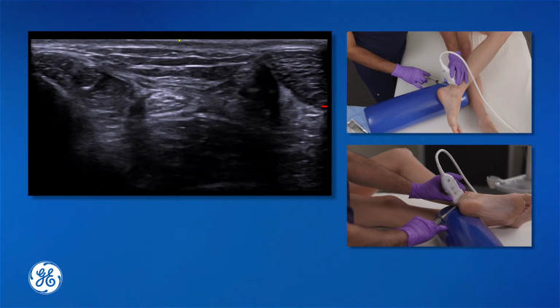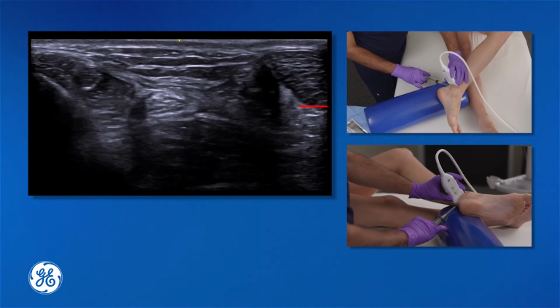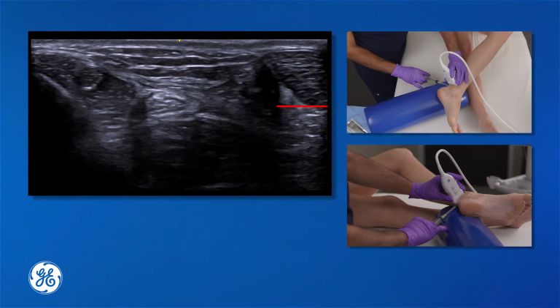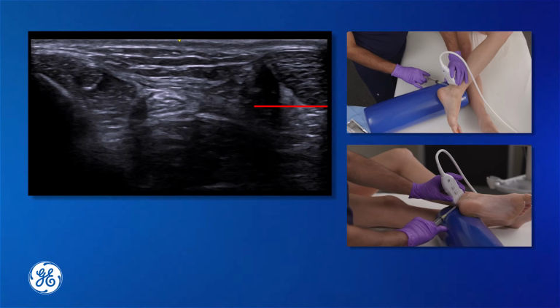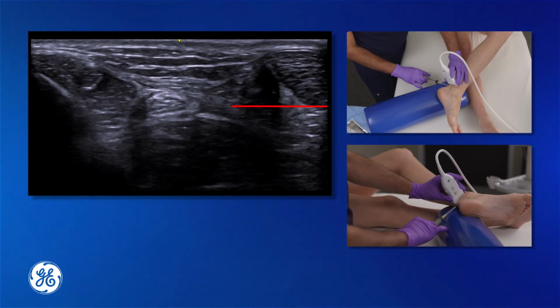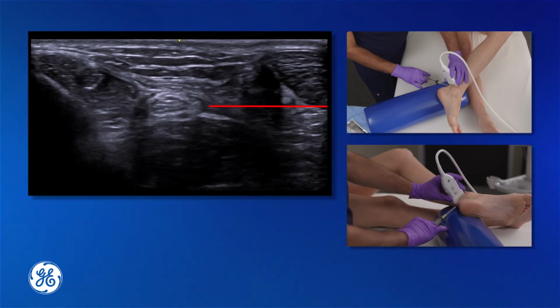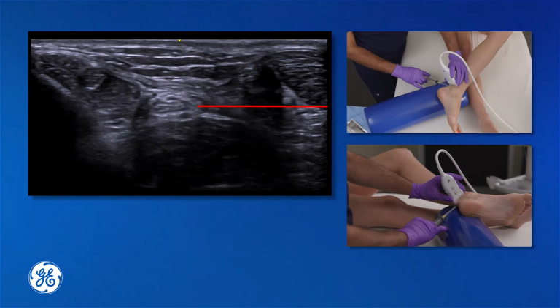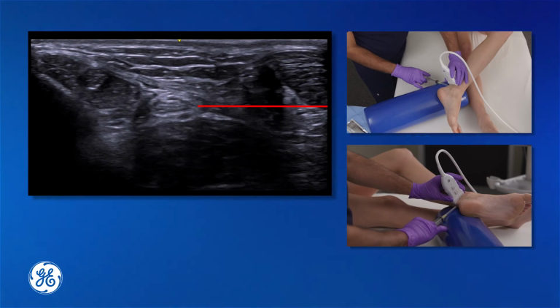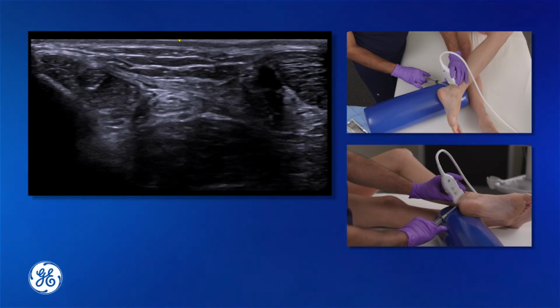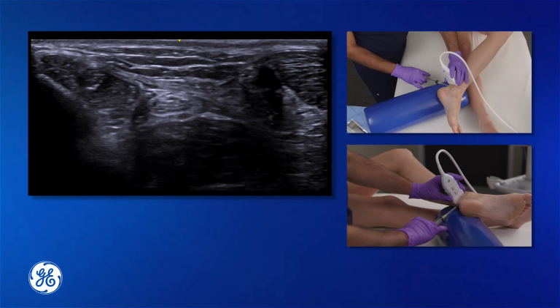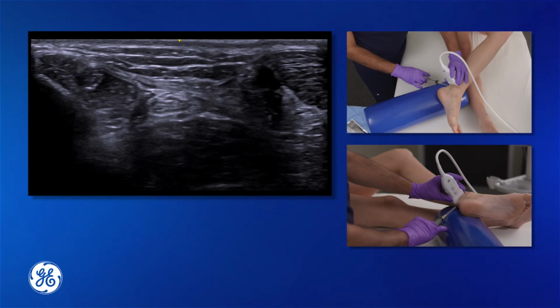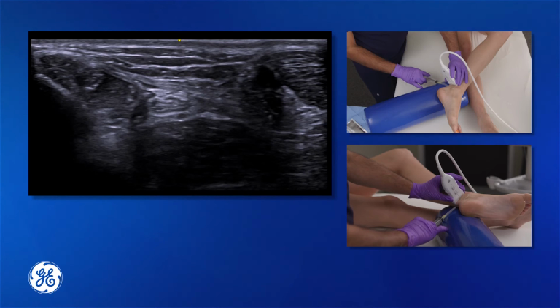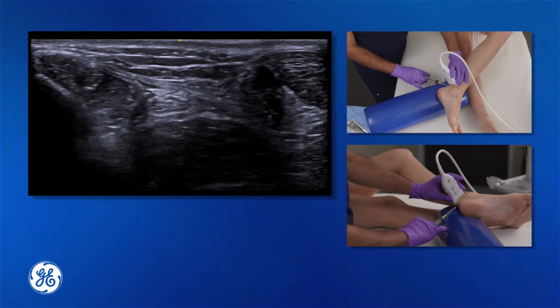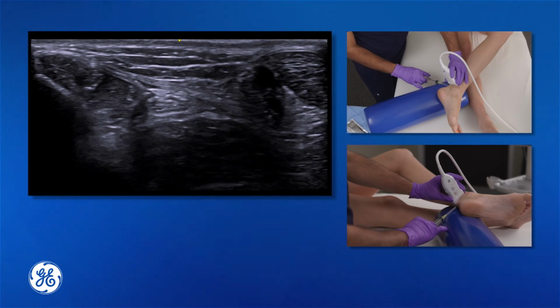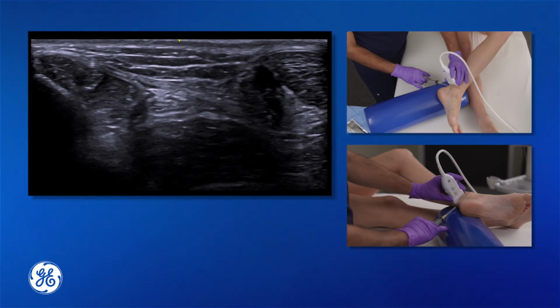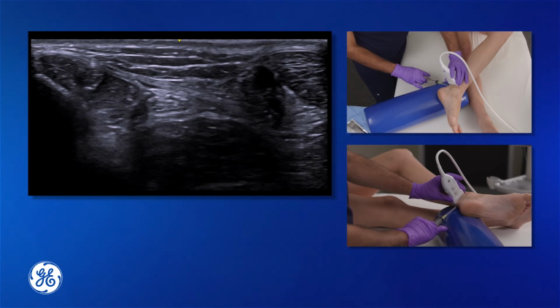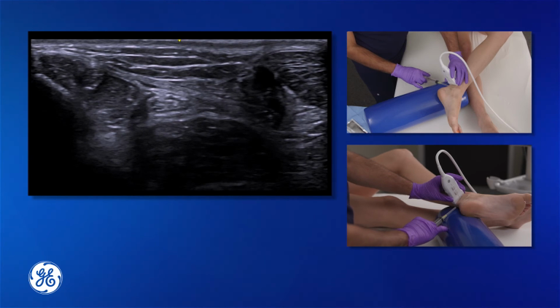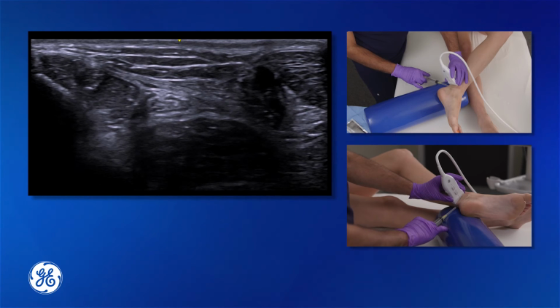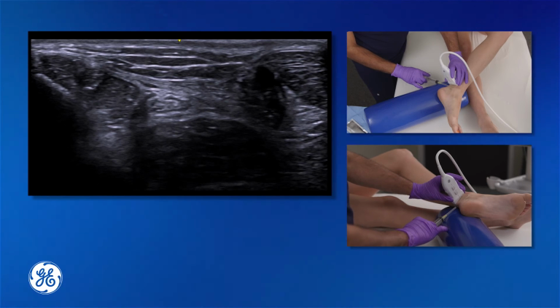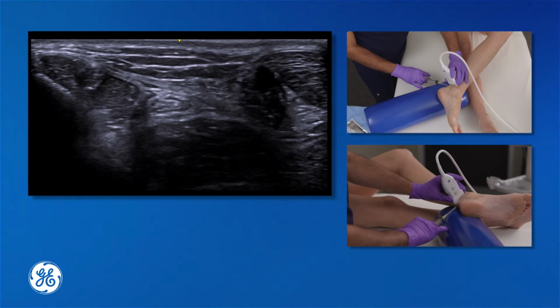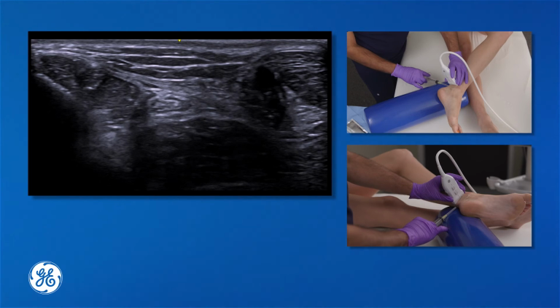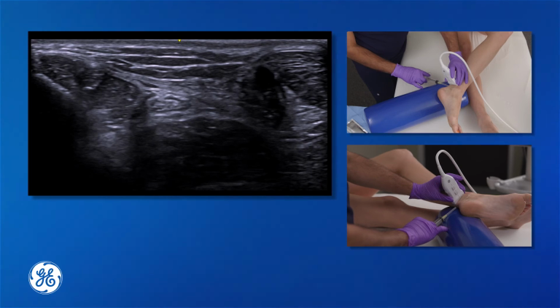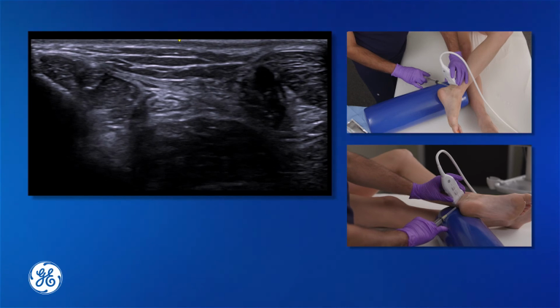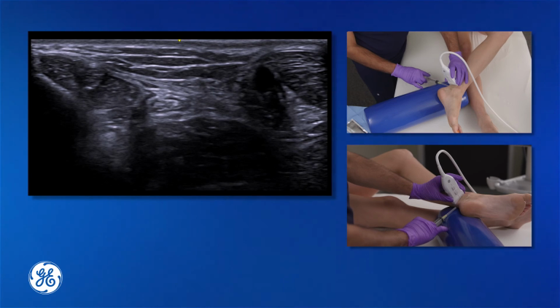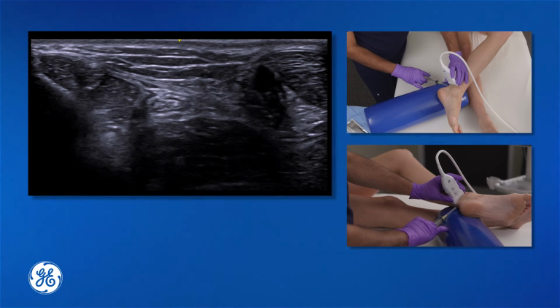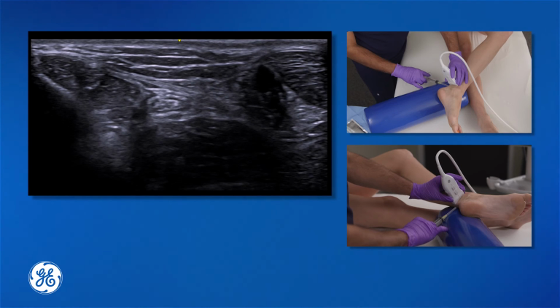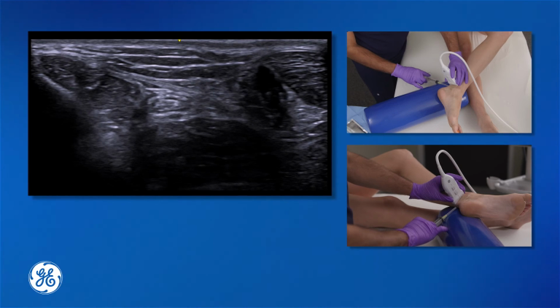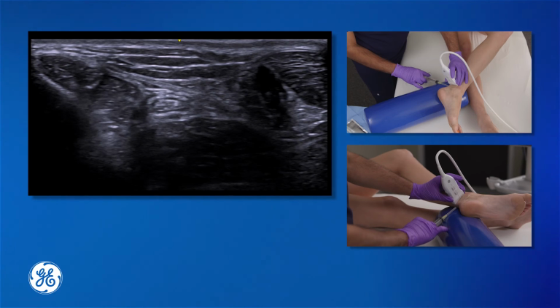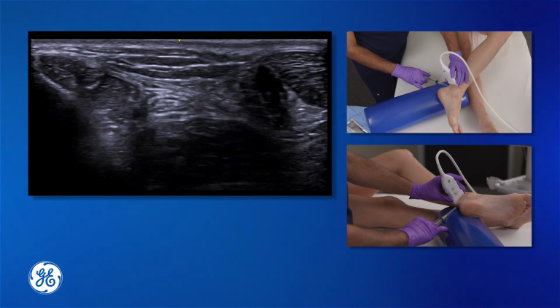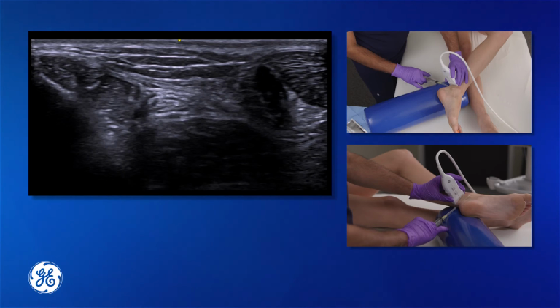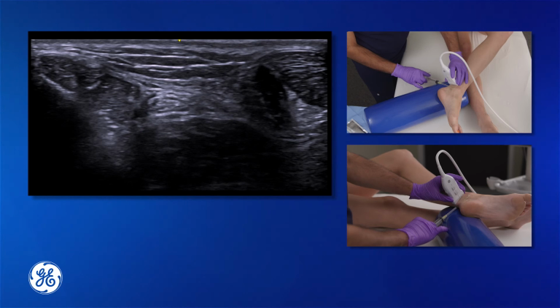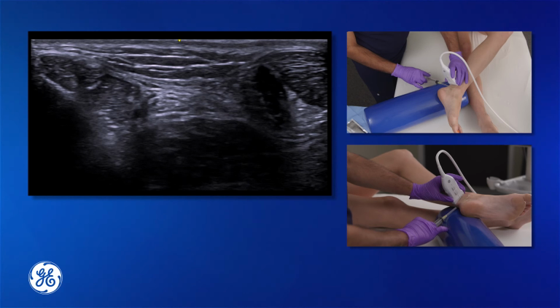Advance the needle forward to the area of the posterior tibial nerve. Using 5-10 cc's of local anesthetic, surround the posterior tibial nerve, being careful not to inject into the artery or the veins surrounding this nerve.